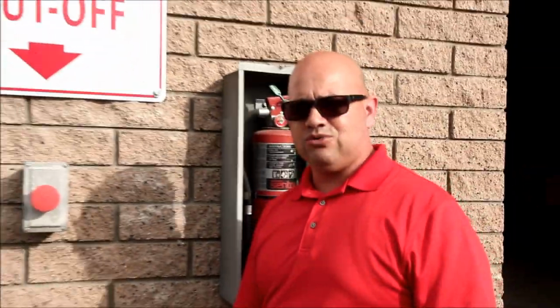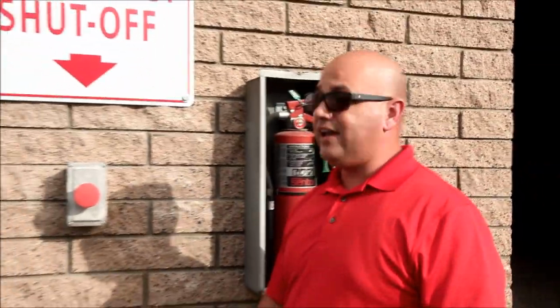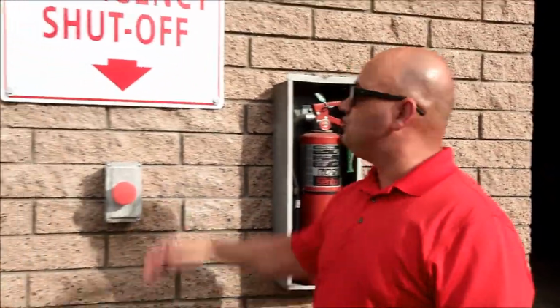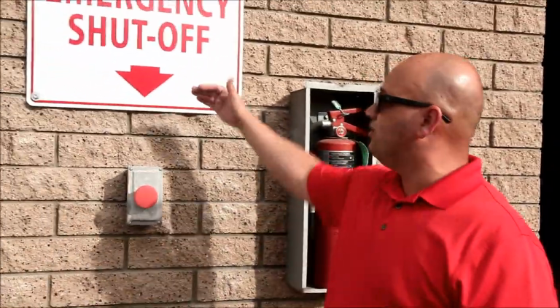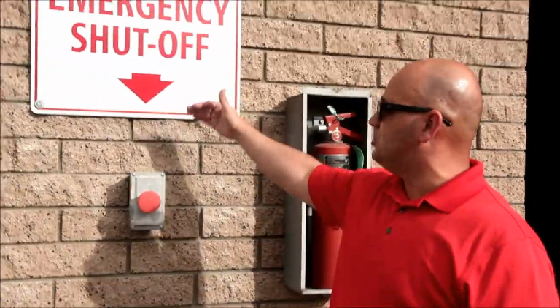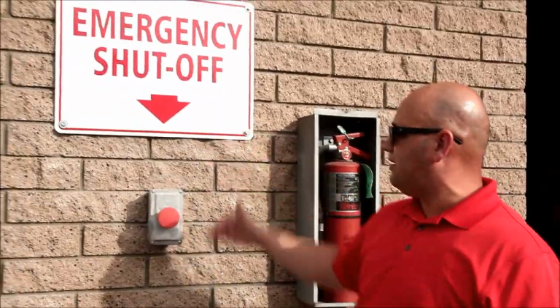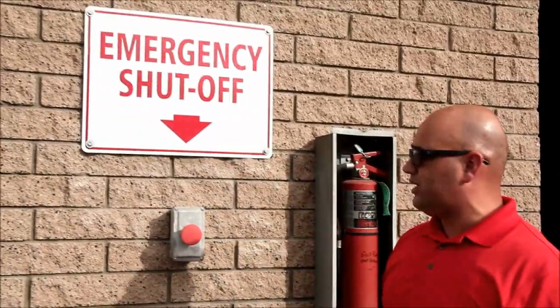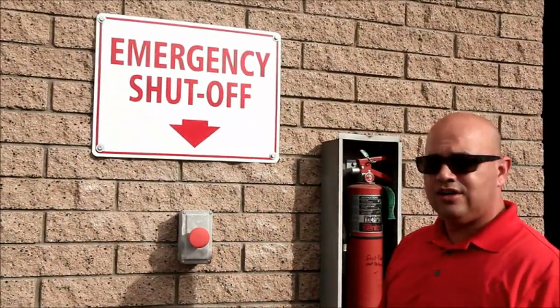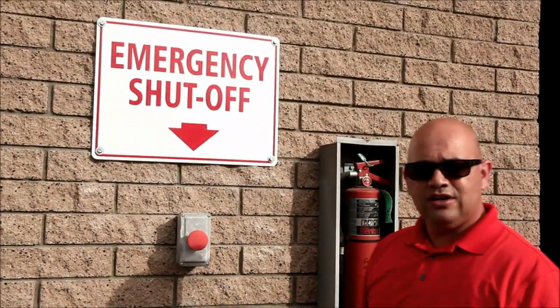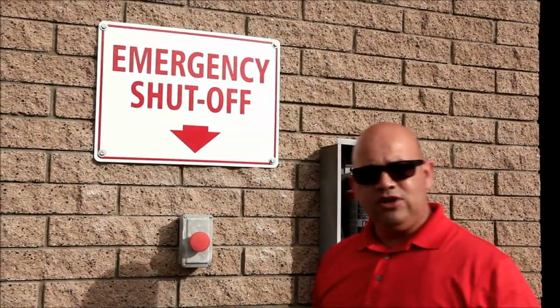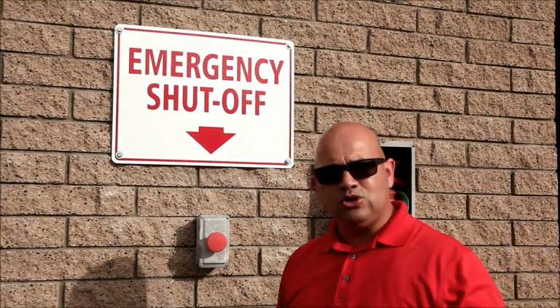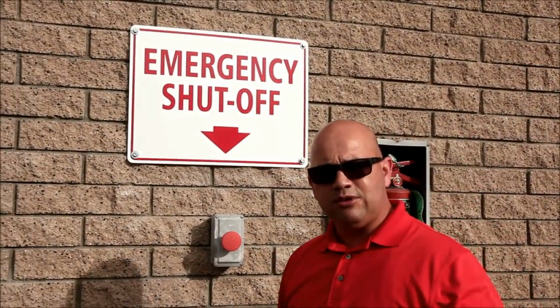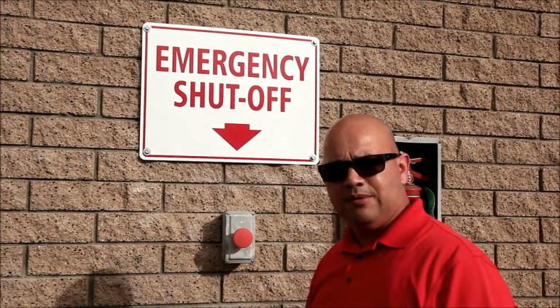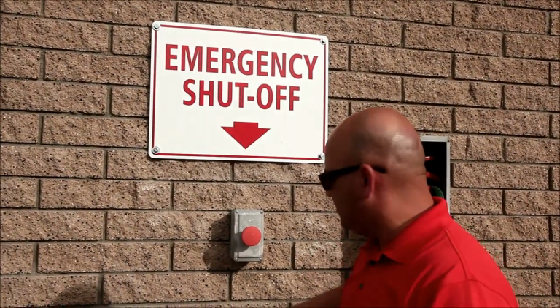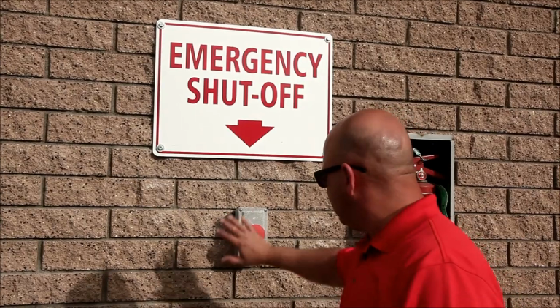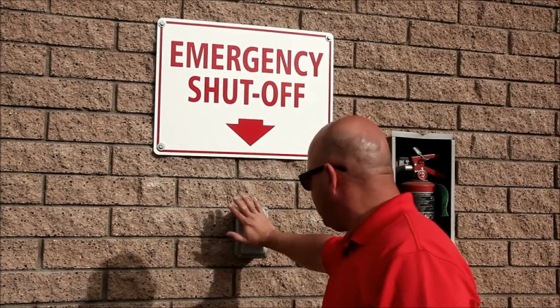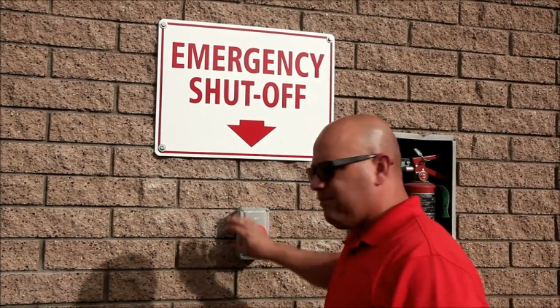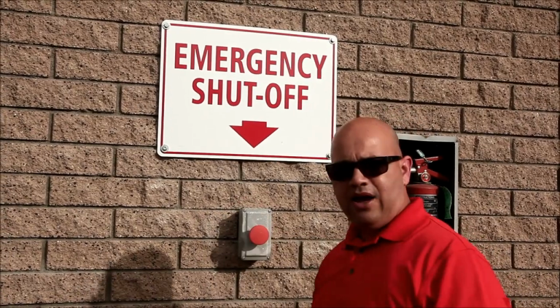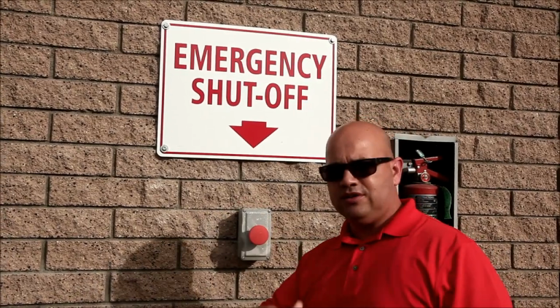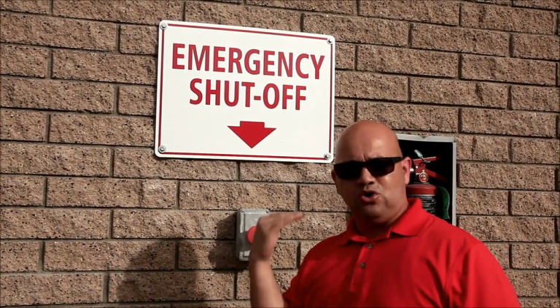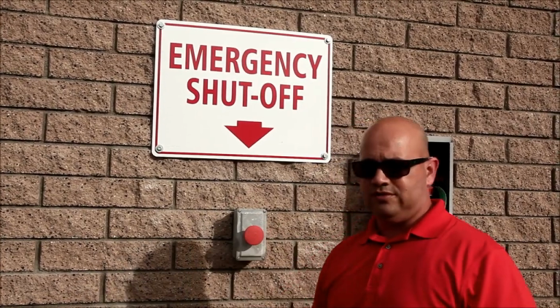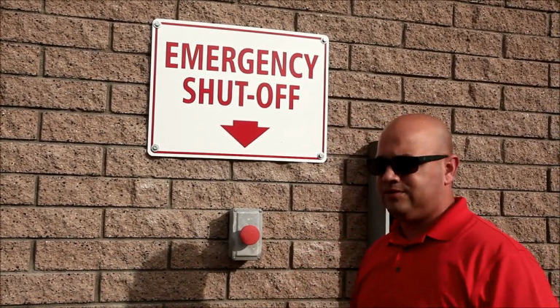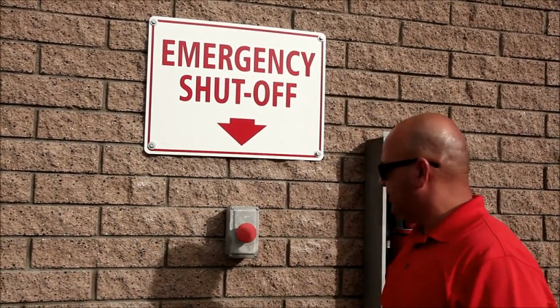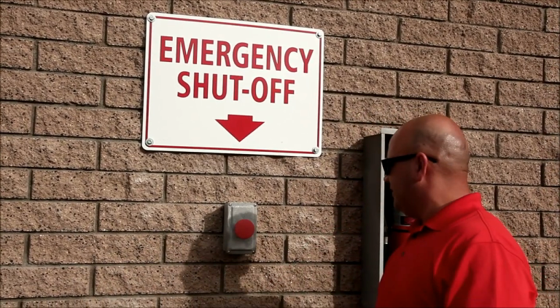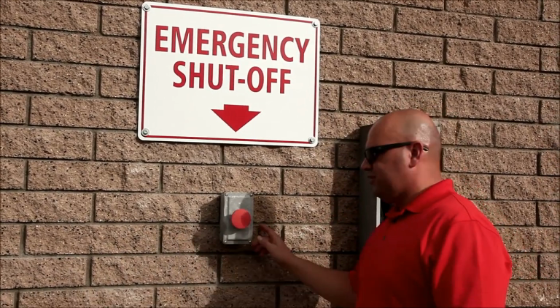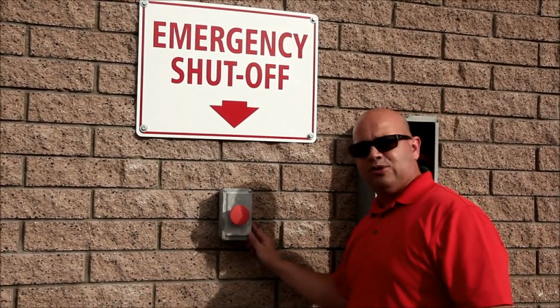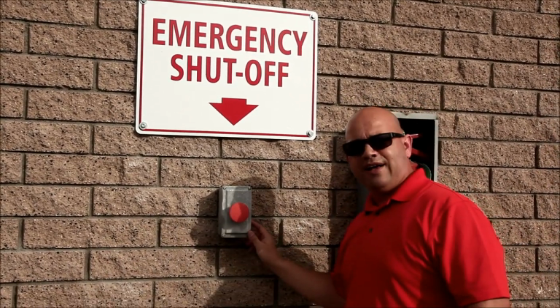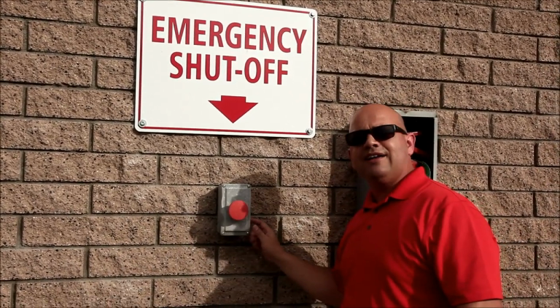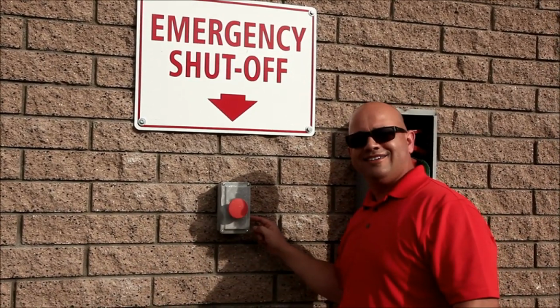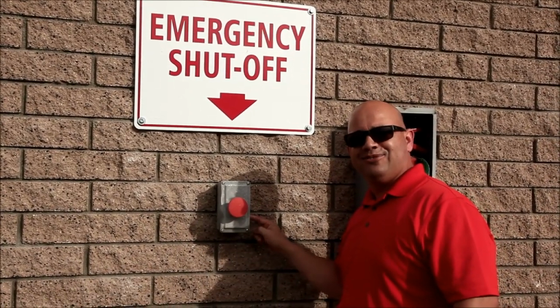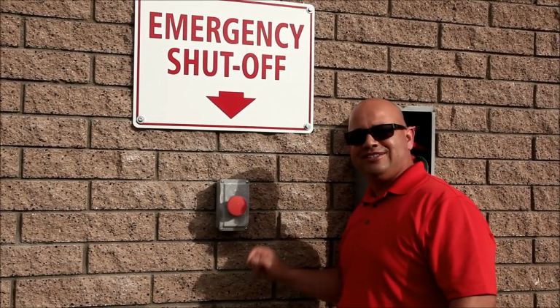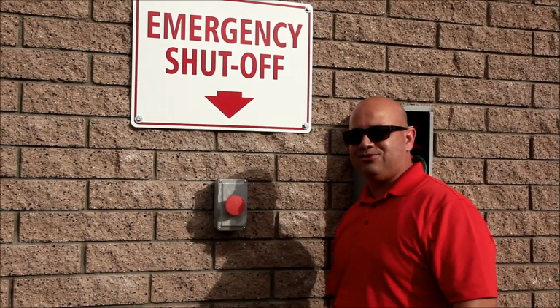Again, here's your emergency shutoff switch. If you need to turn off the pumps — it's over. When you turn them back on, use the reset switch.